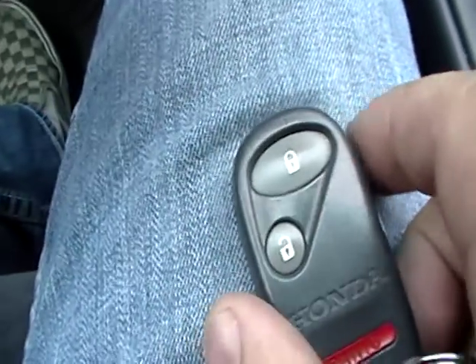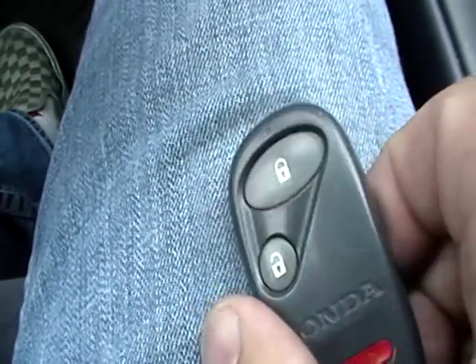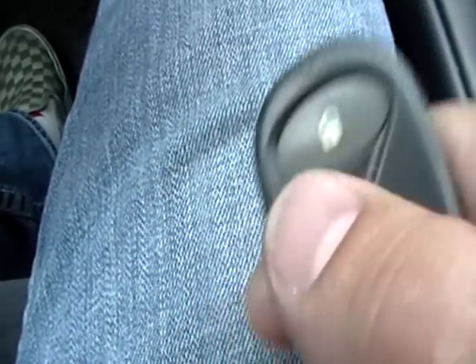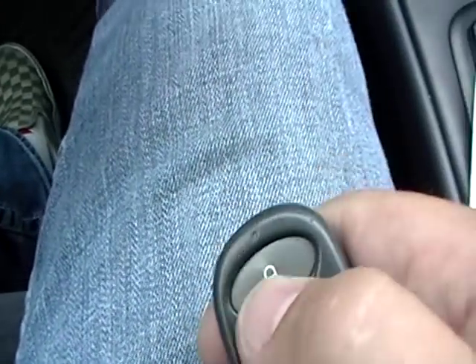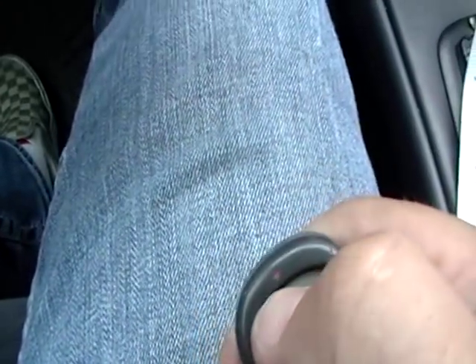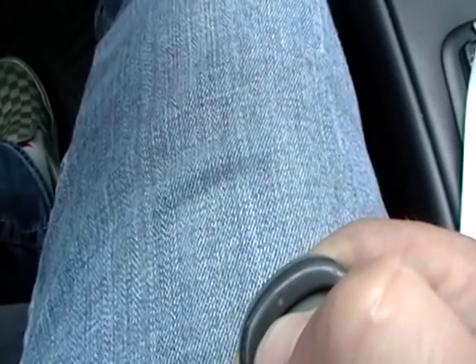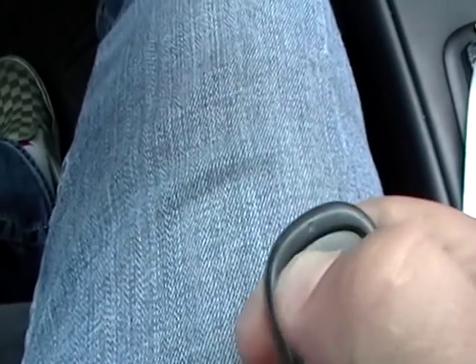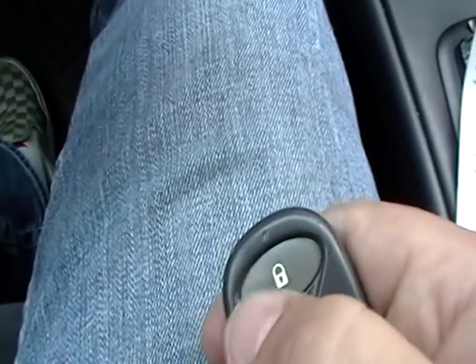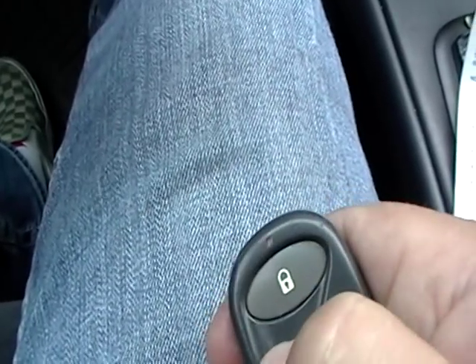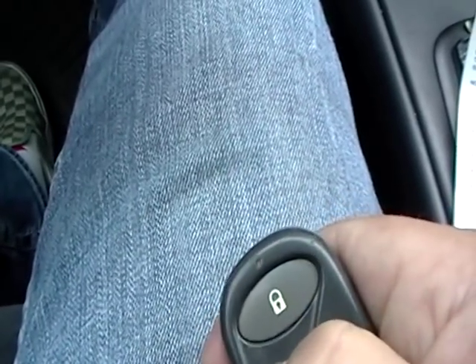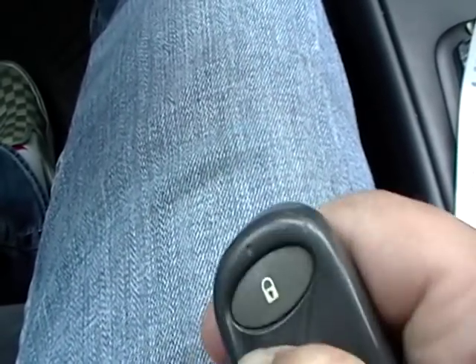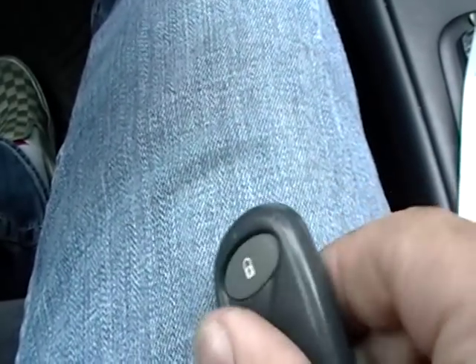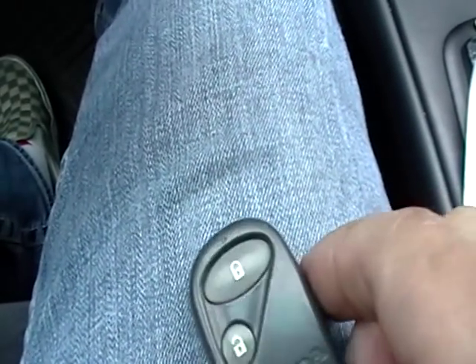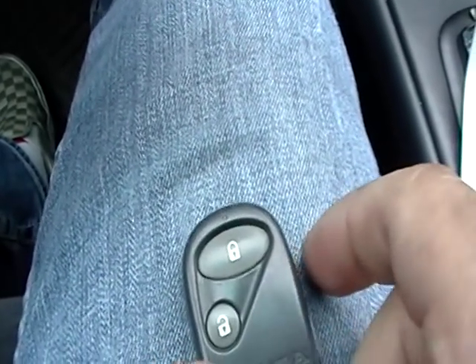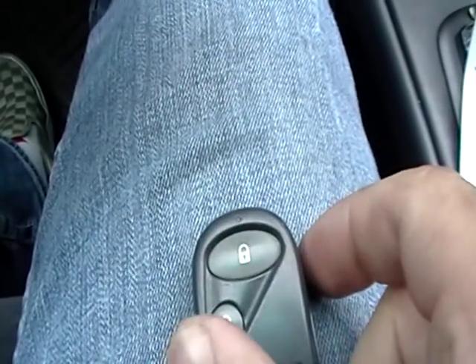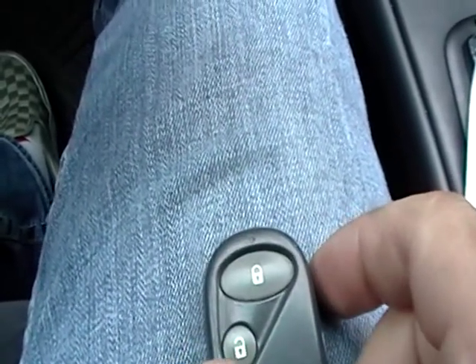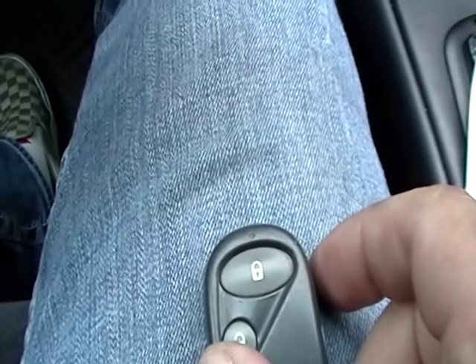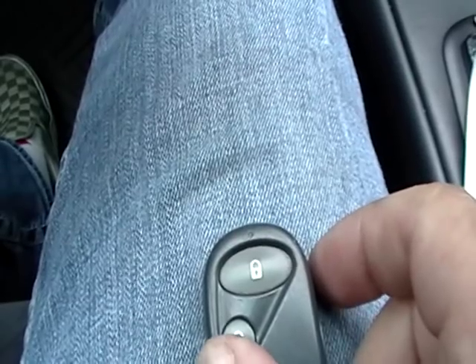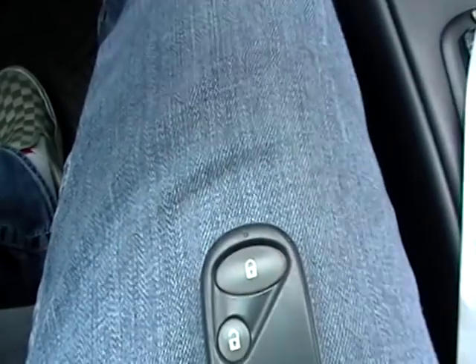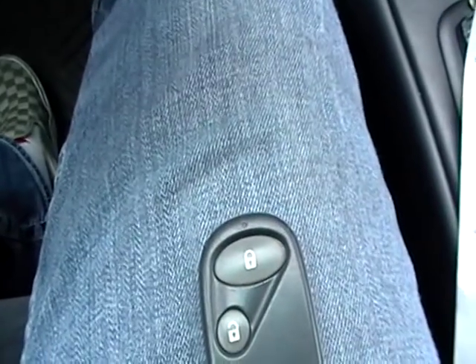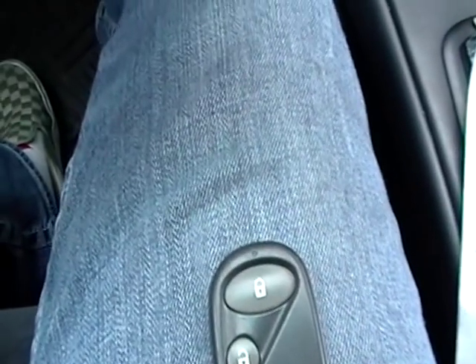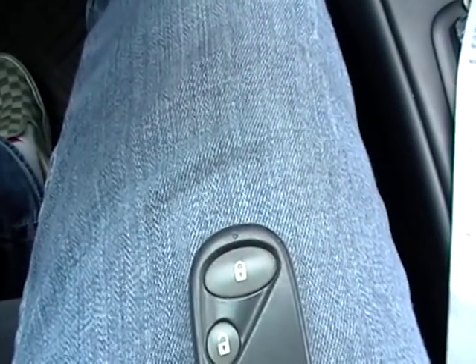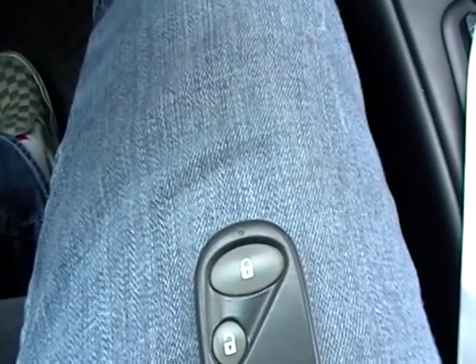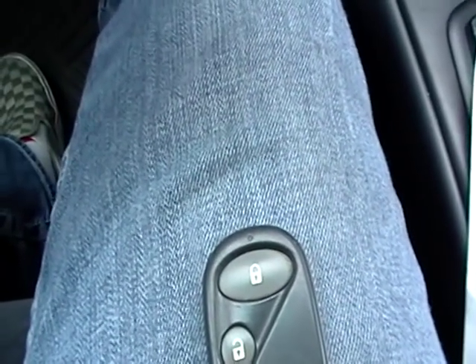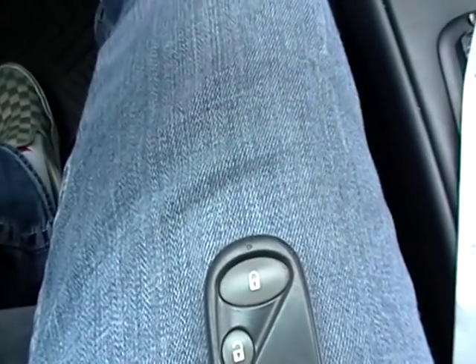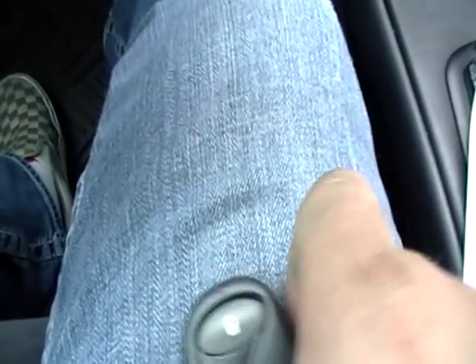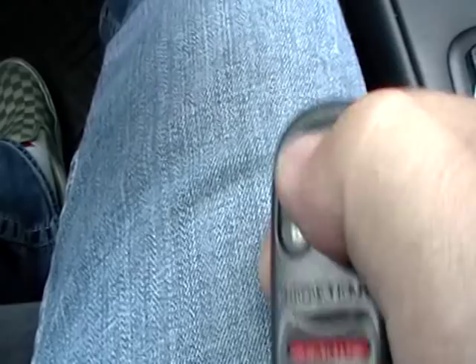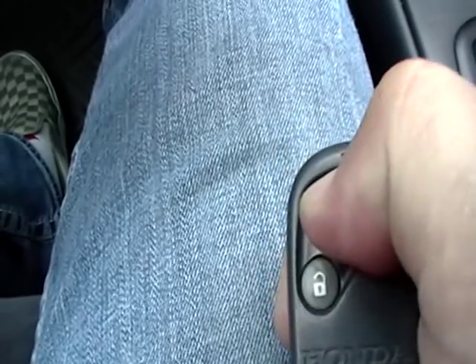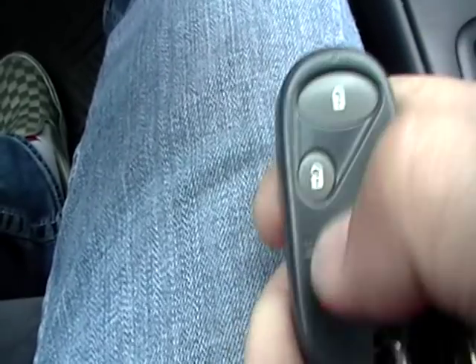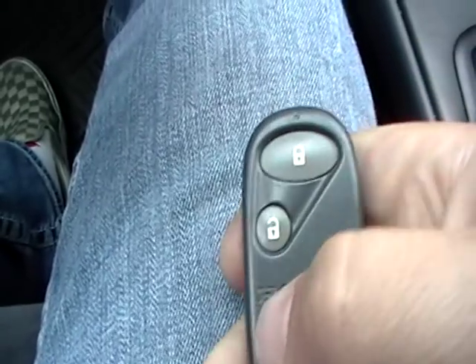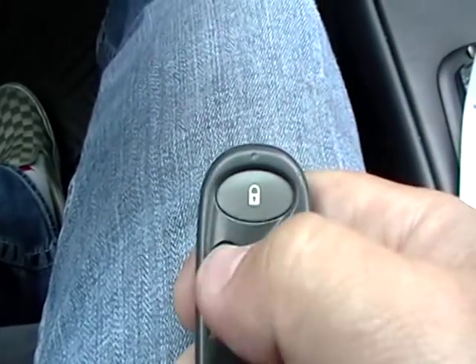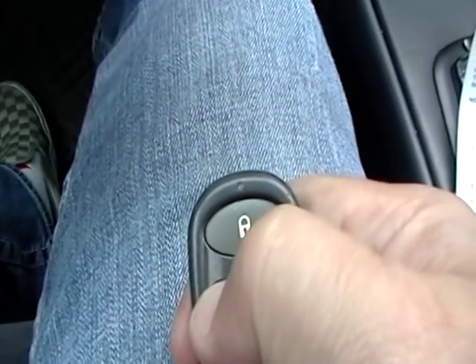As soon as the car locks and unlocks, you press it again, make sure lock and unlock works. Within 10 seconds, turn the ignition off, pull the key out, and test what you did.